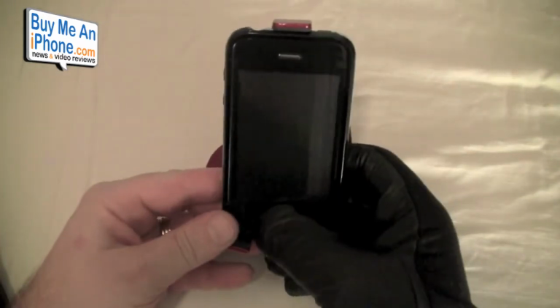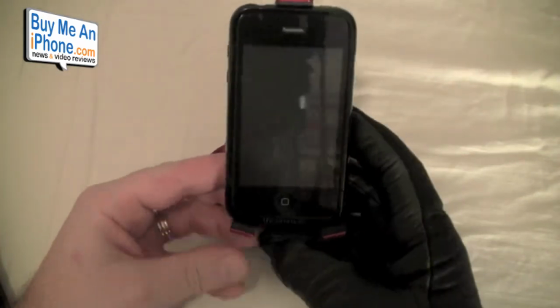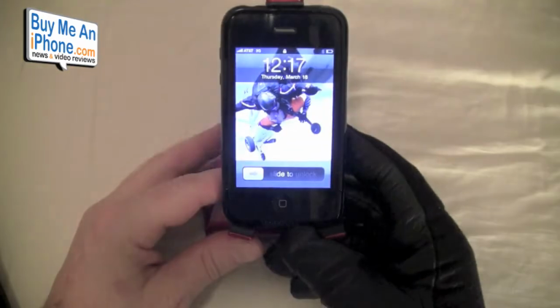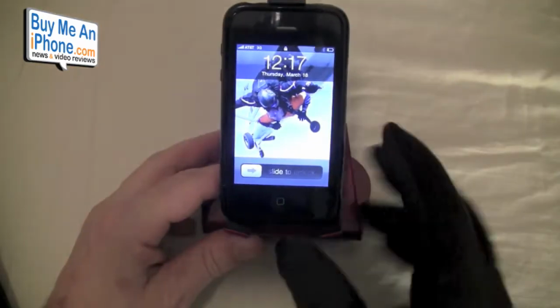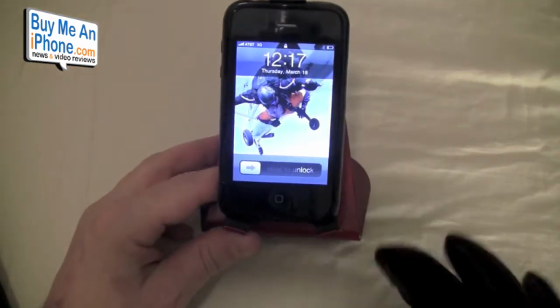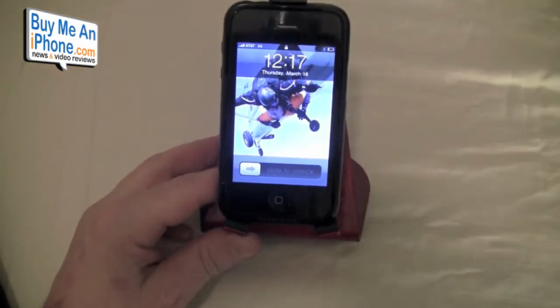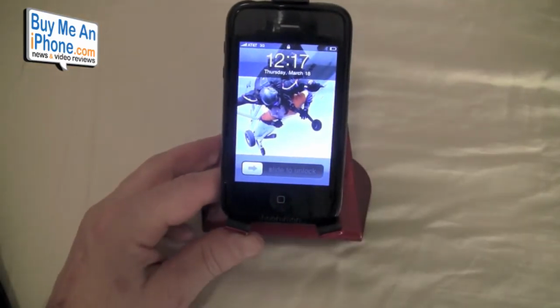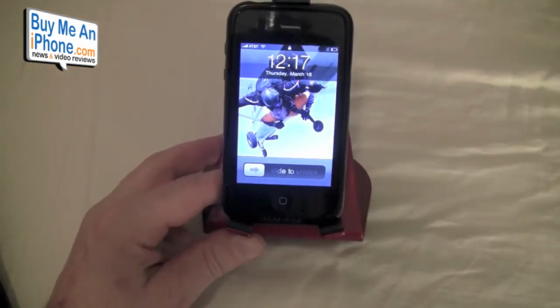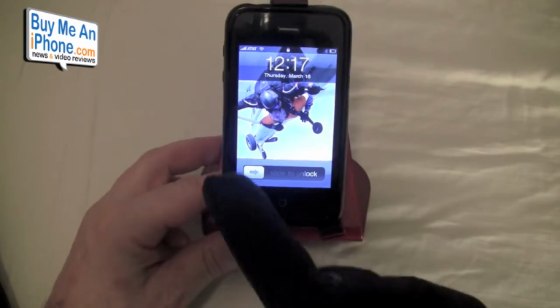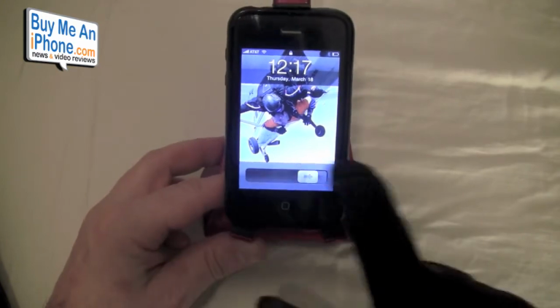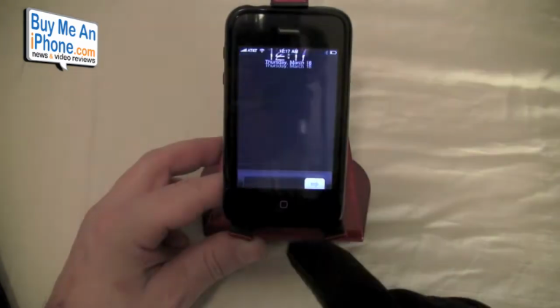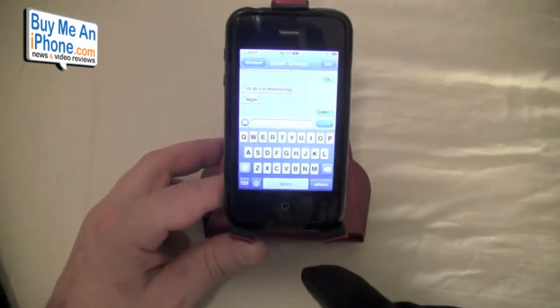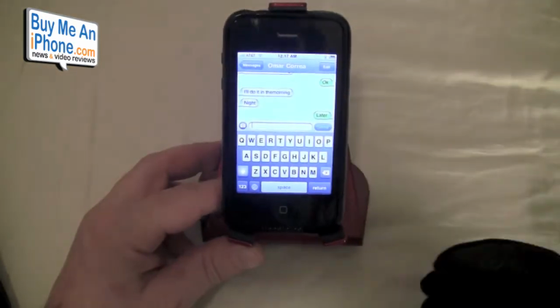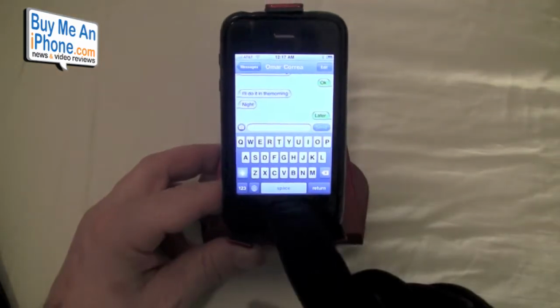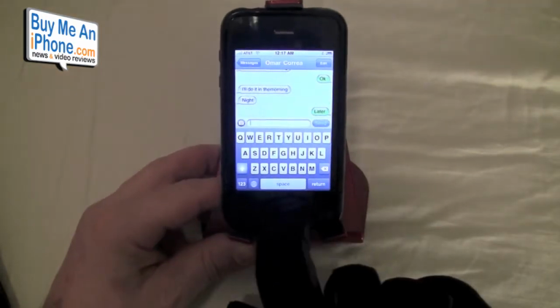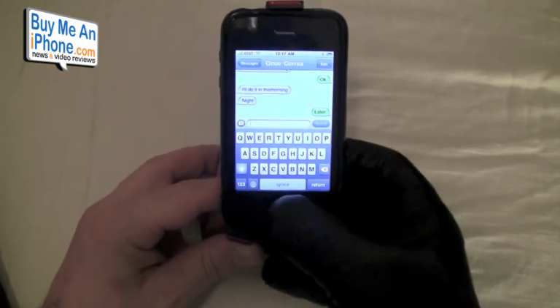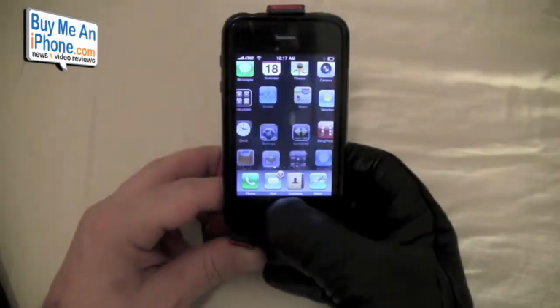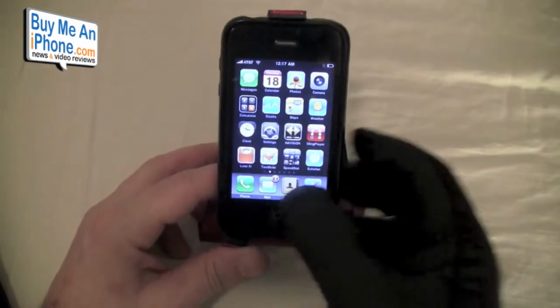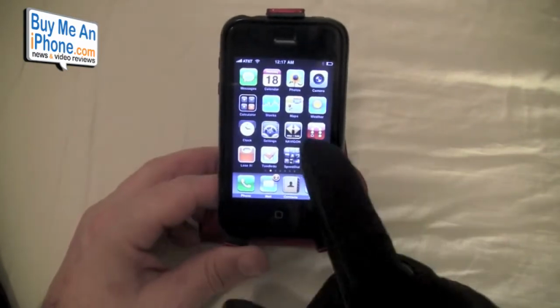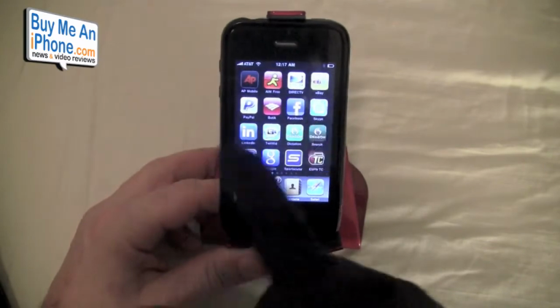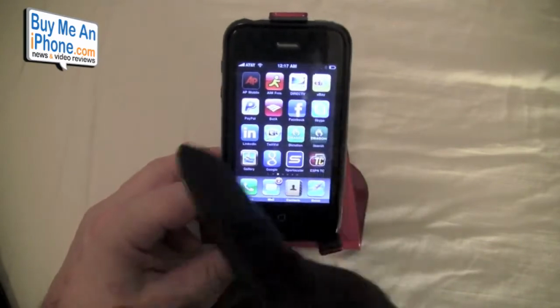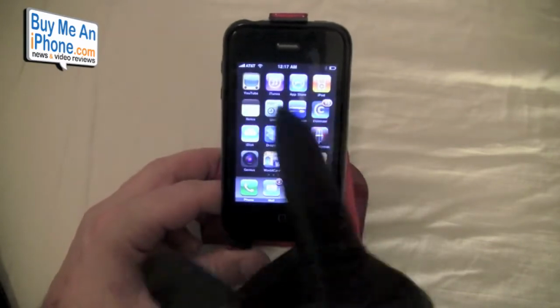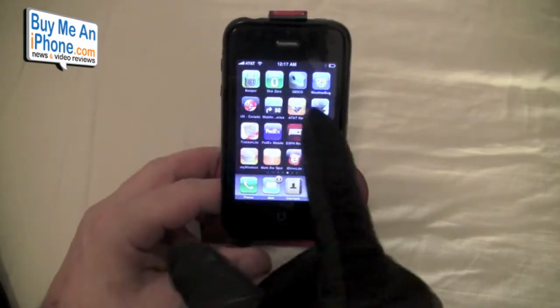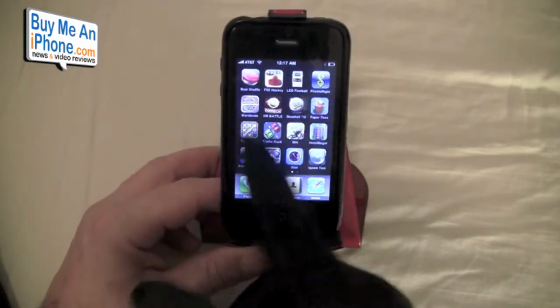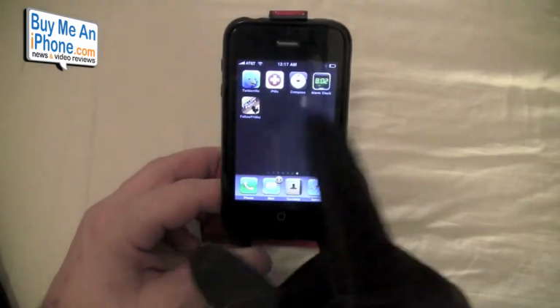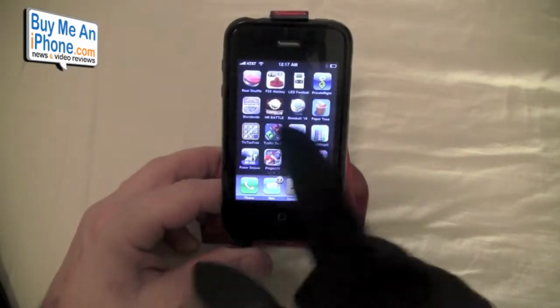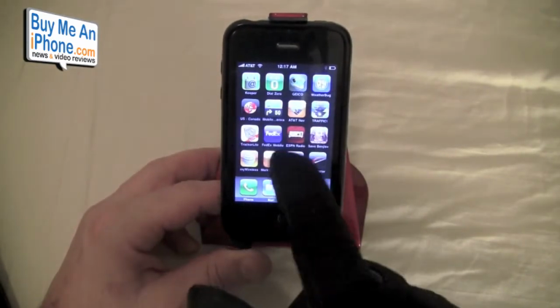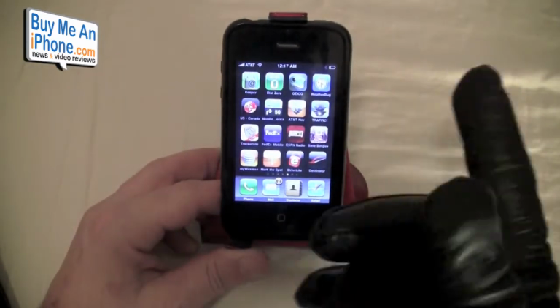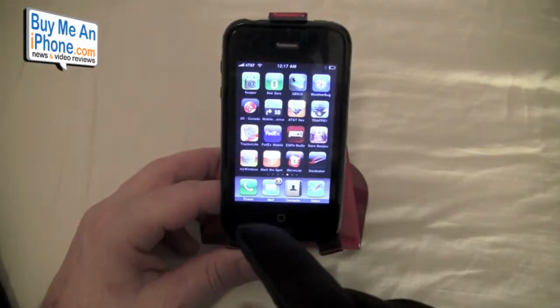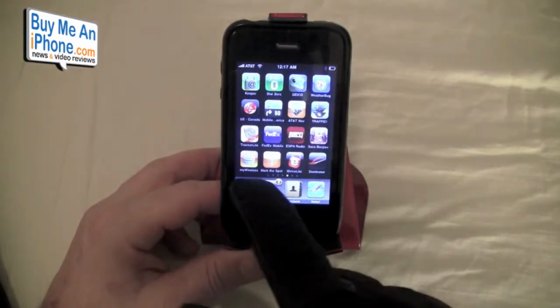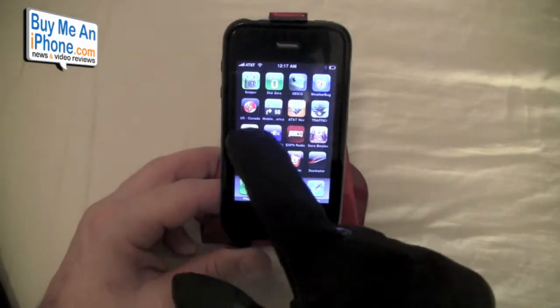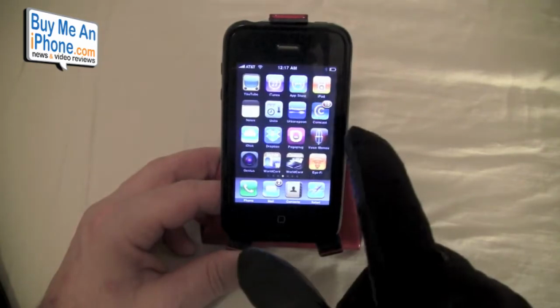Let's show you how they work with your iPhone. As you know, it doesn't work with regular gloves. So we slide it across and as you can see — pretty easy. You can flick the screen back and forth.